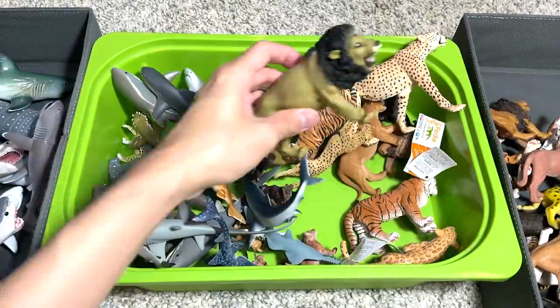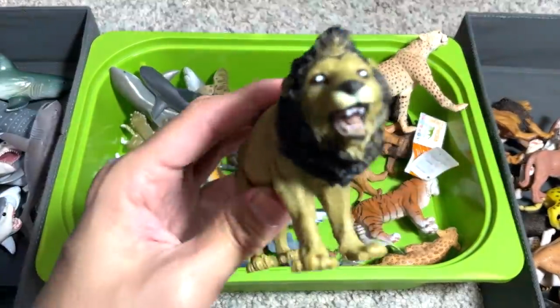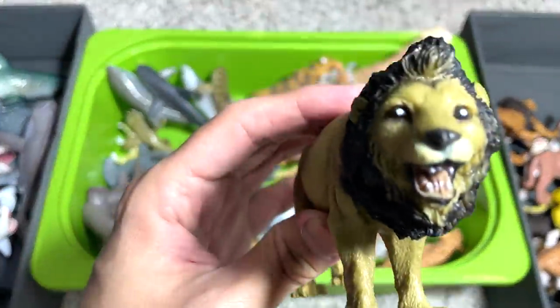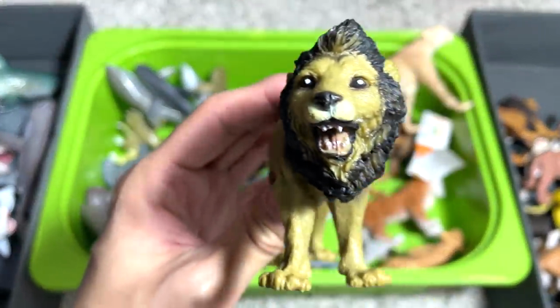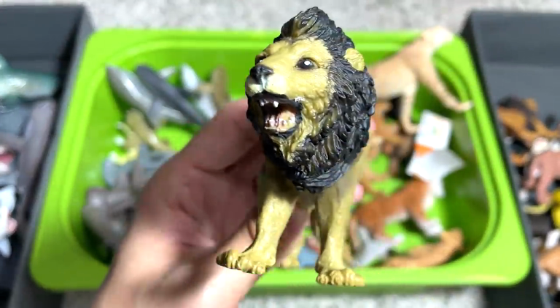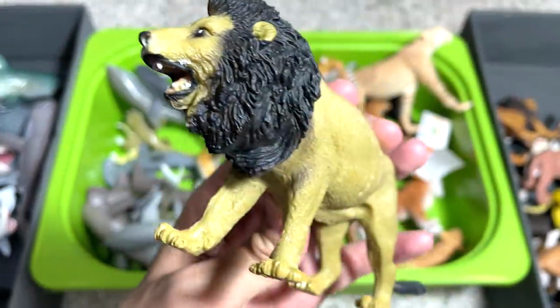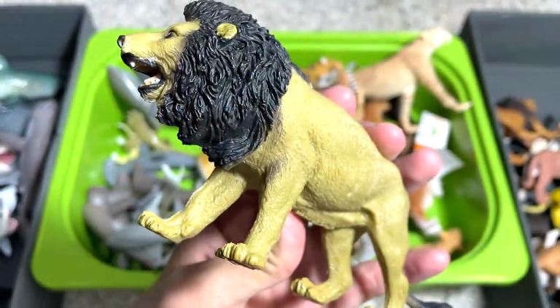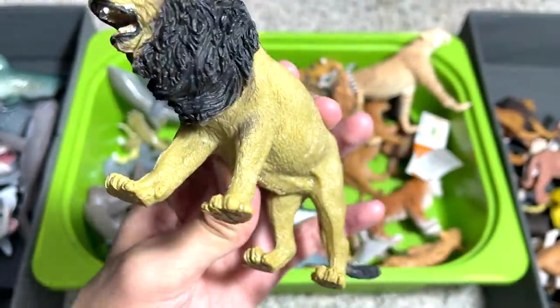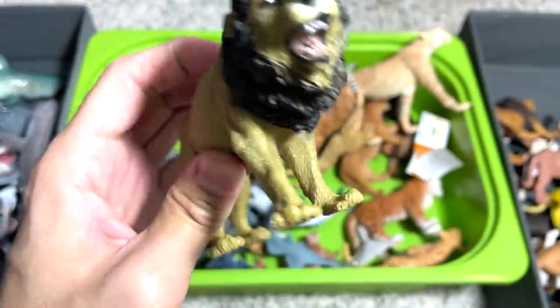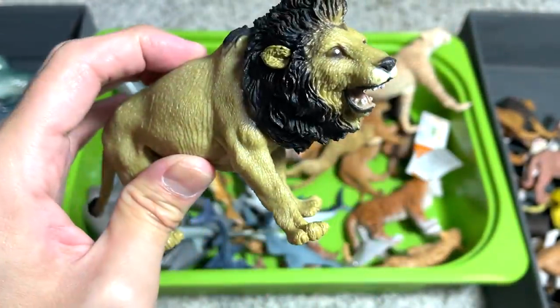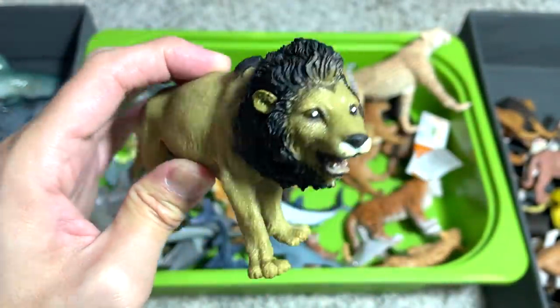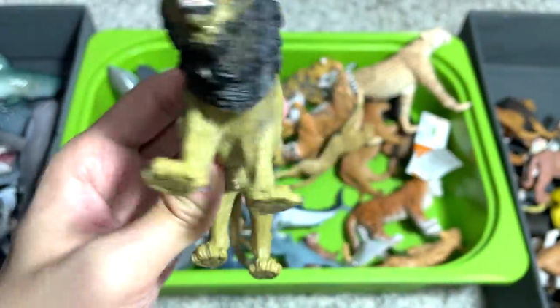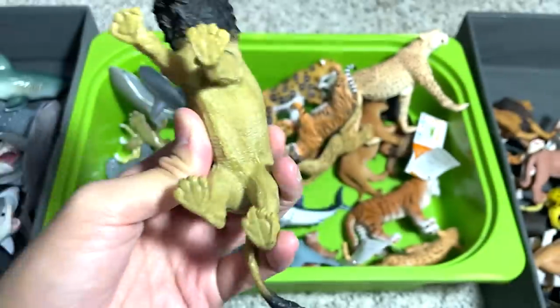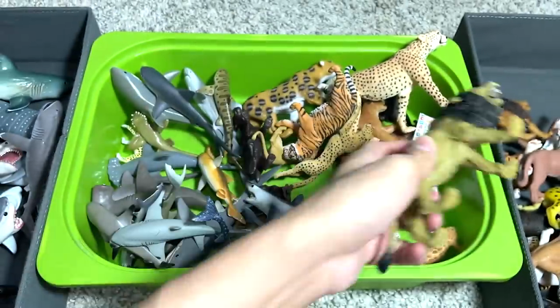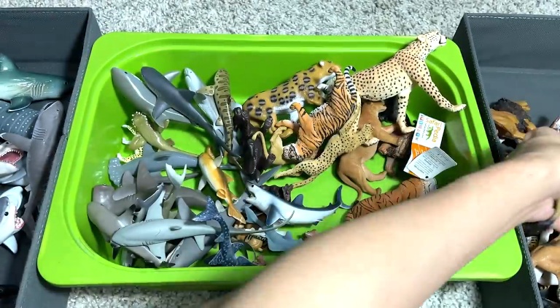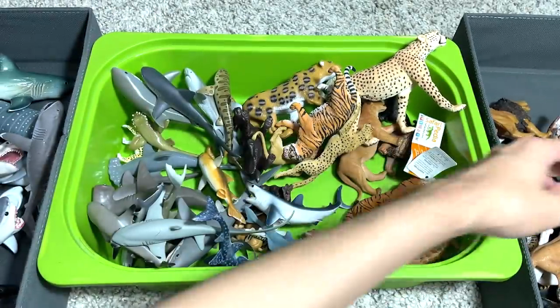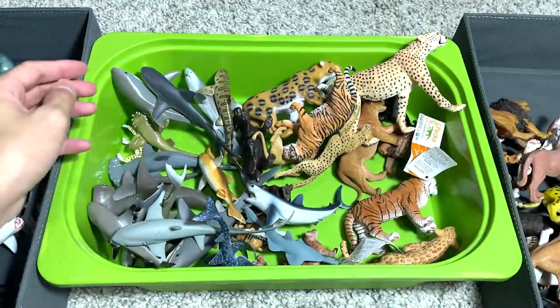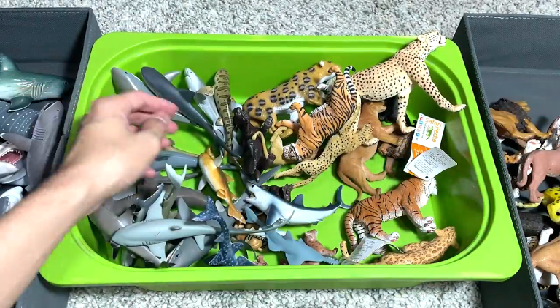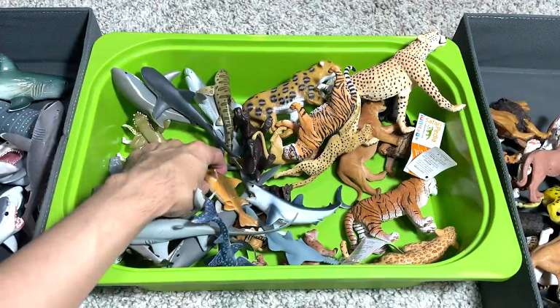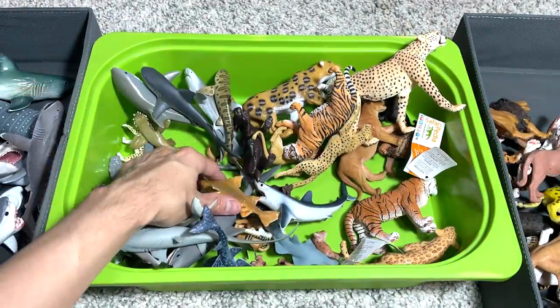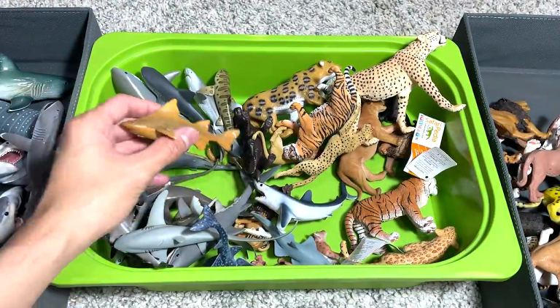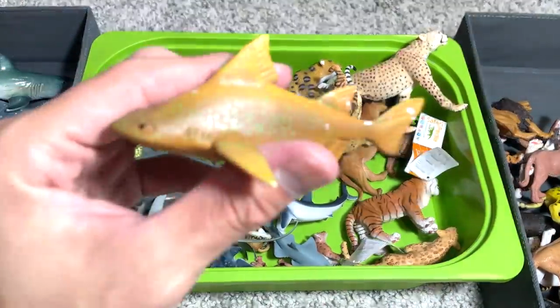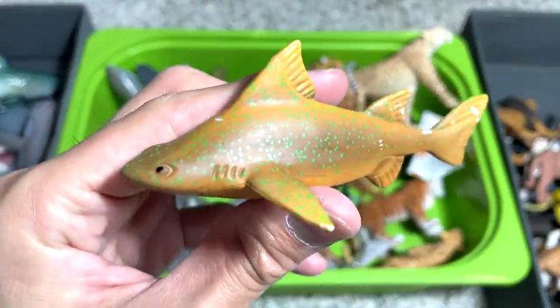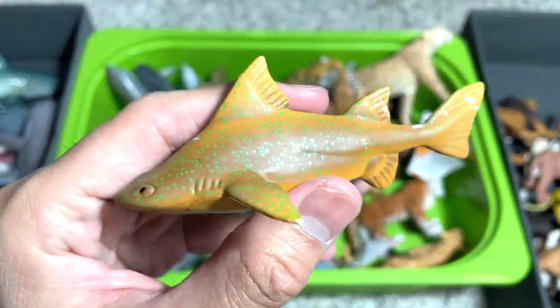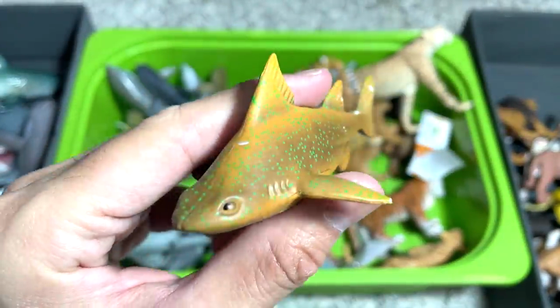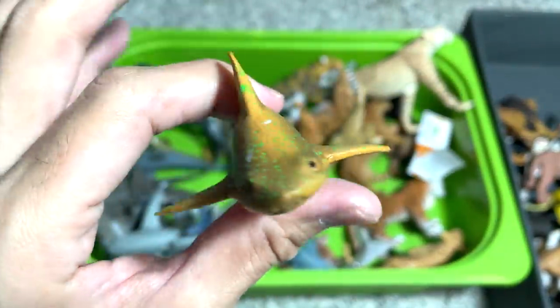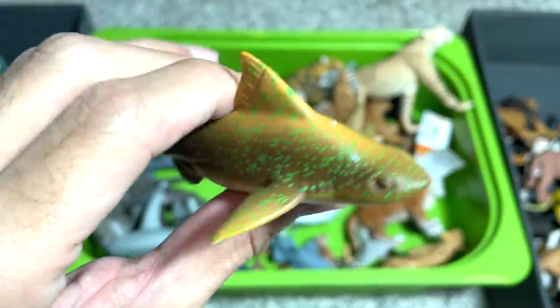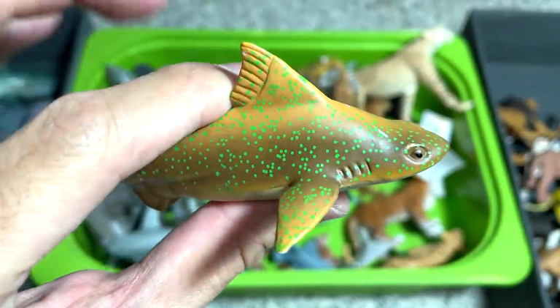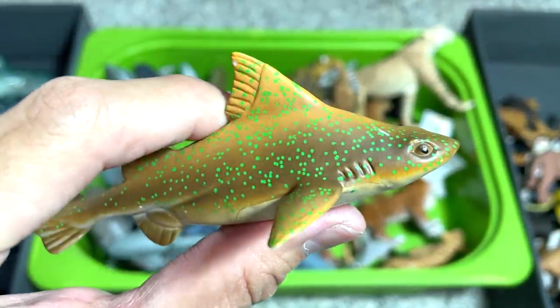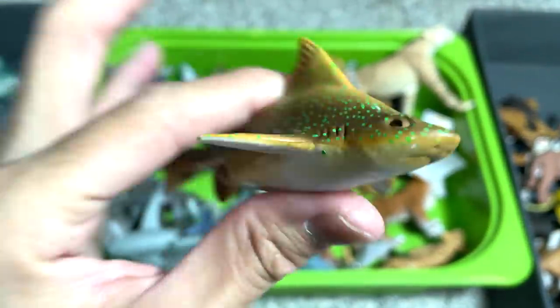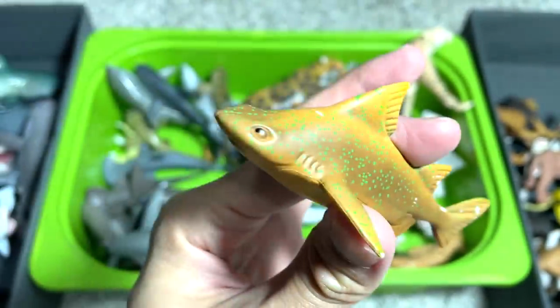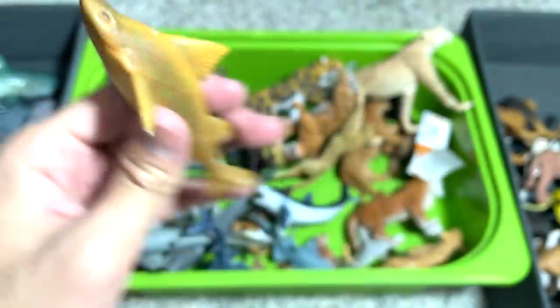This lion is from a pack set — an African animal pack set — pretty cheap, so it does not look really good. This is from a National Geographic set — it should be sort of like a carpet shark.